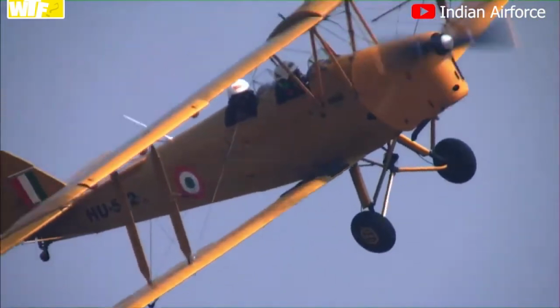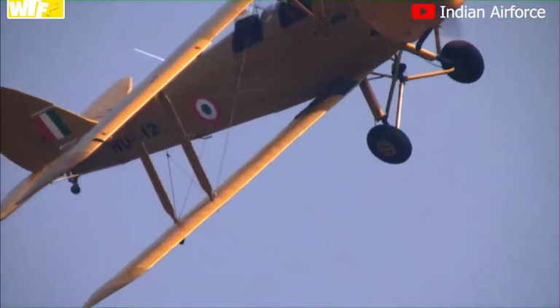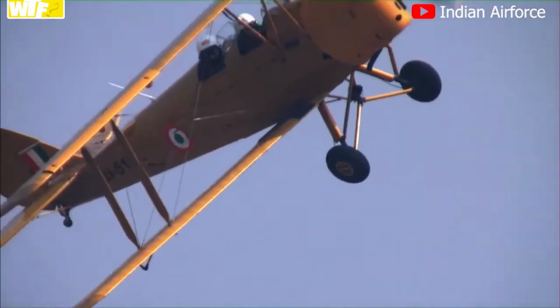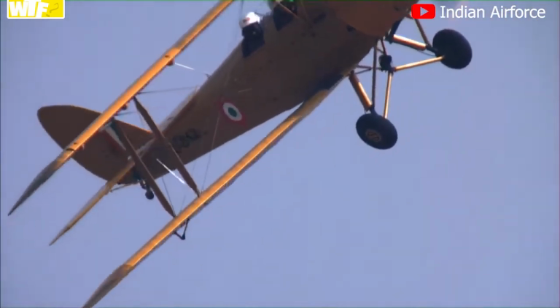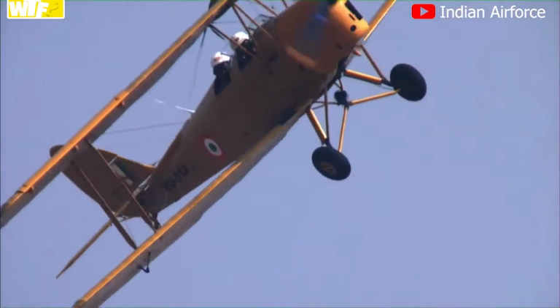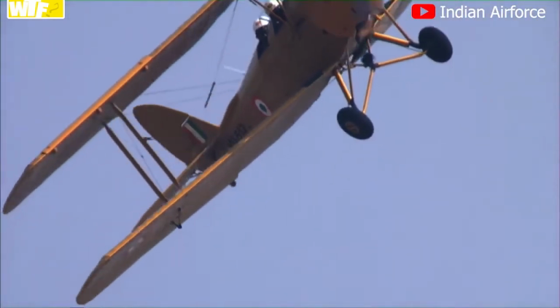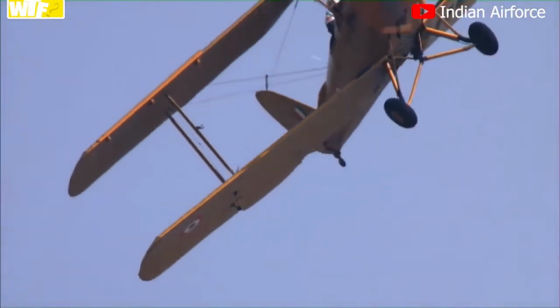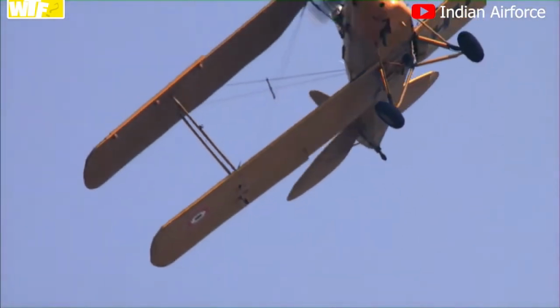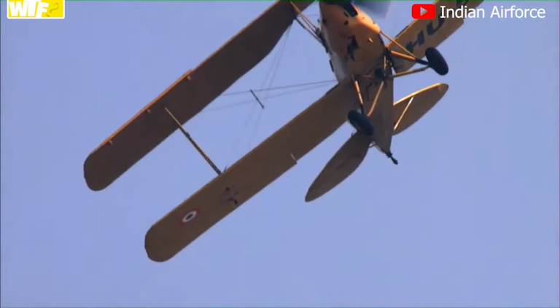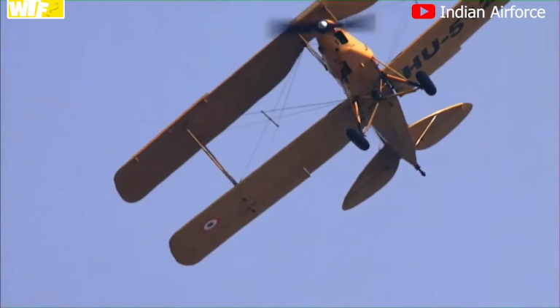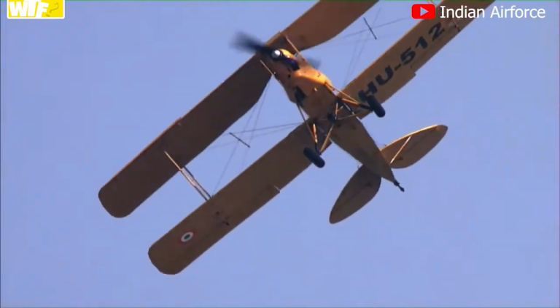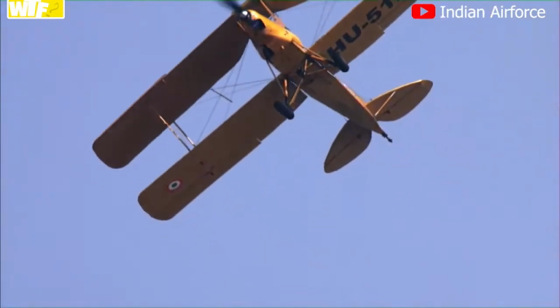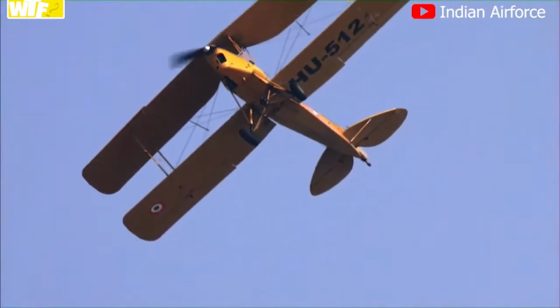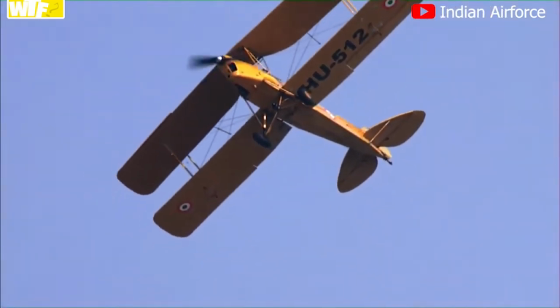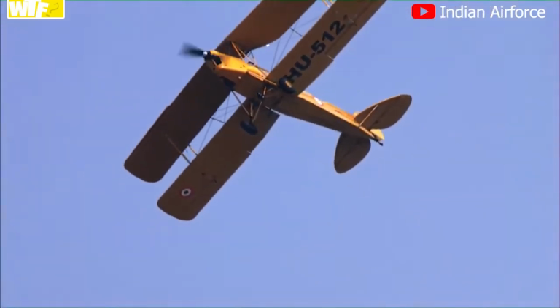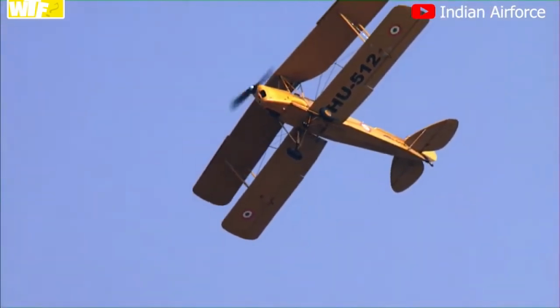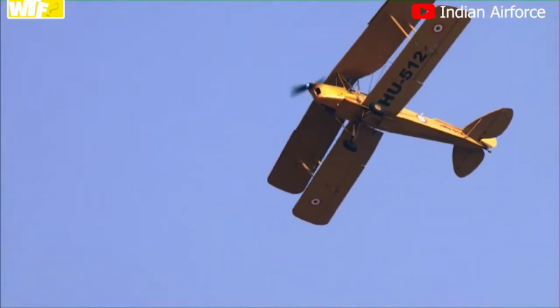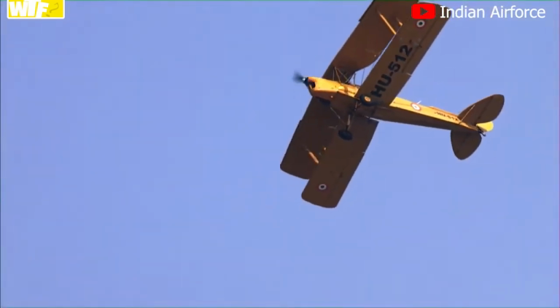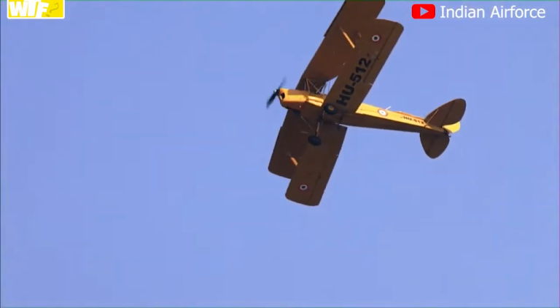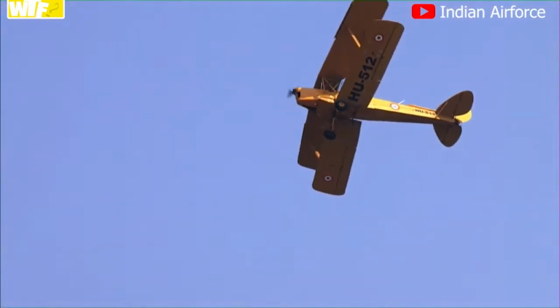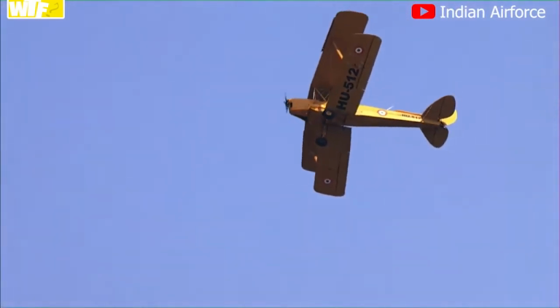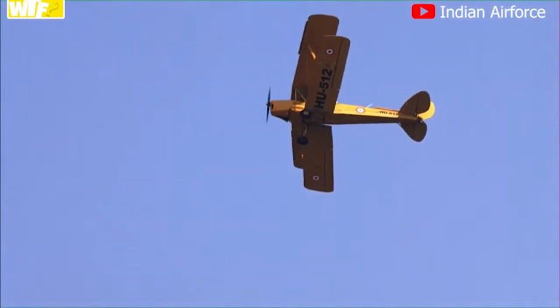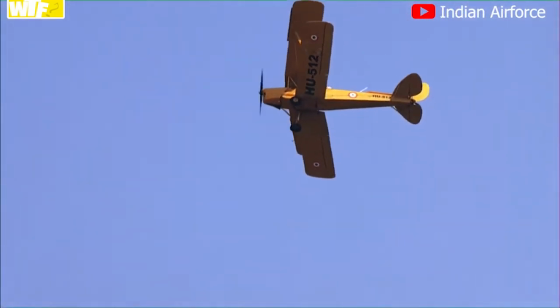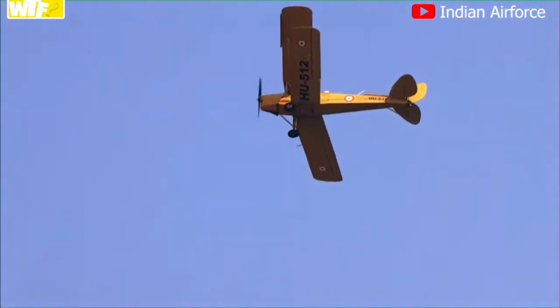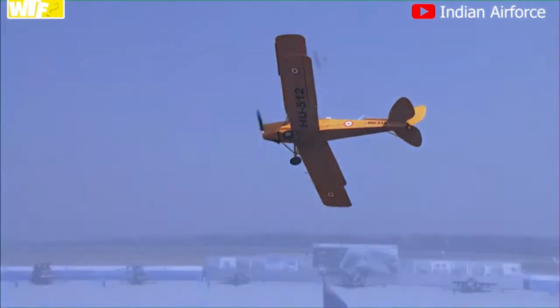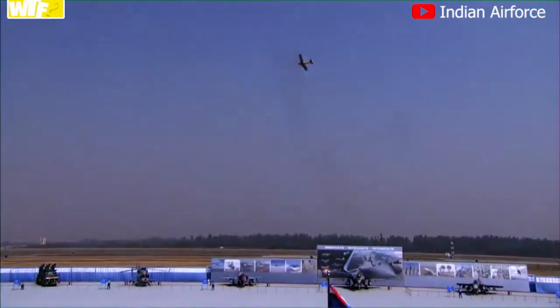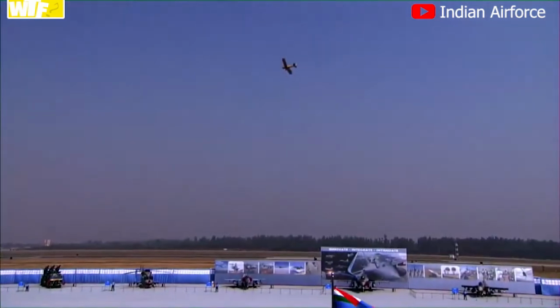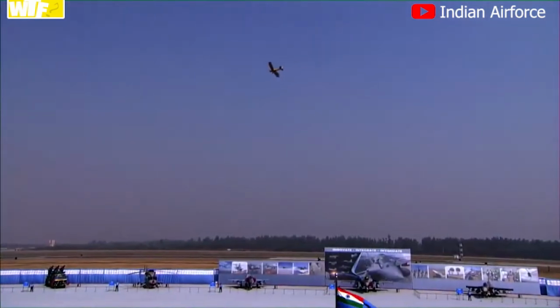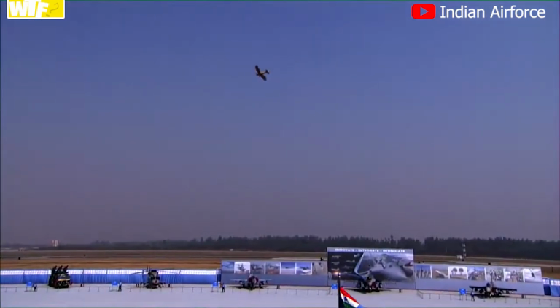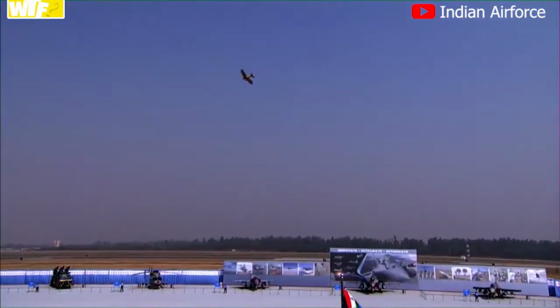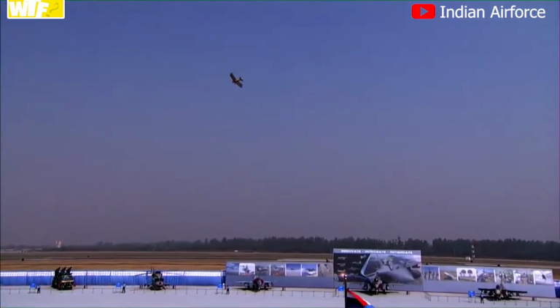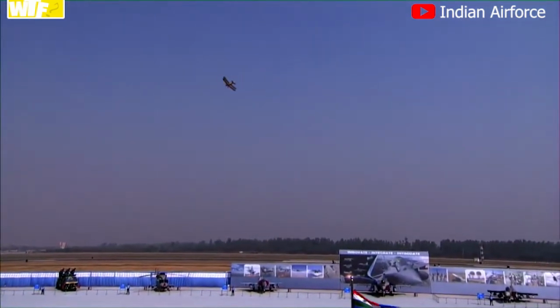The pilot performing today's aerial display is Wing Commander Amit Dho Paukar with Wing Commander A.K. Singh, and both are qualified flying instructors.